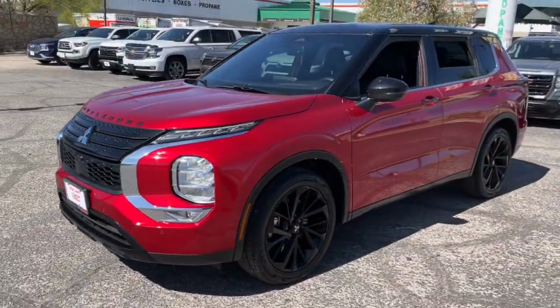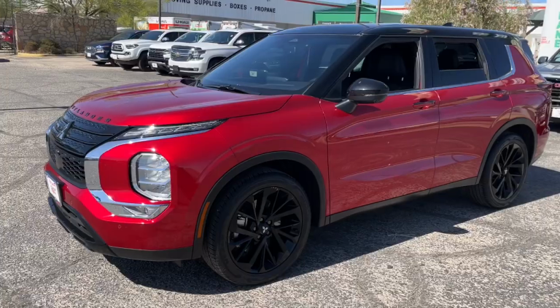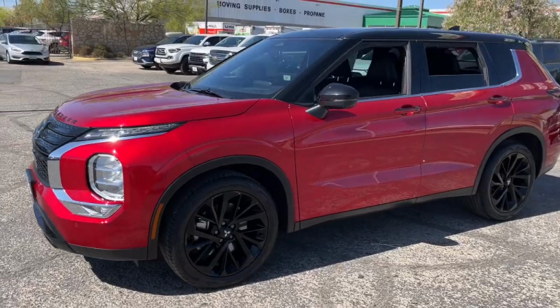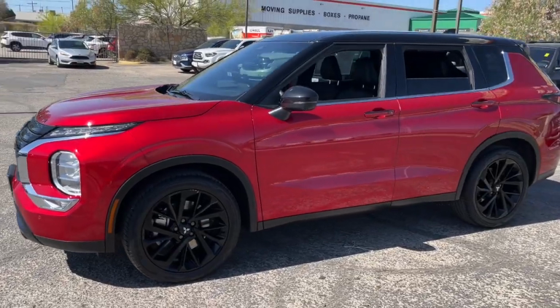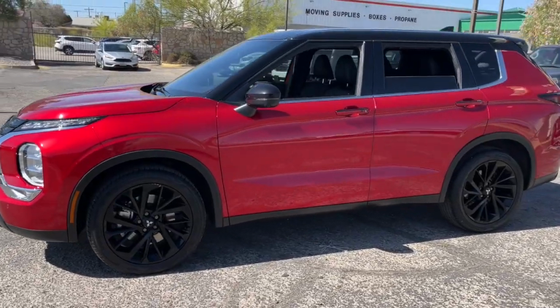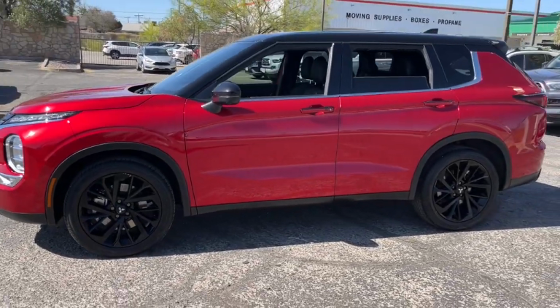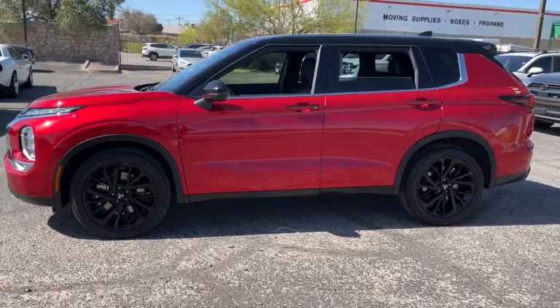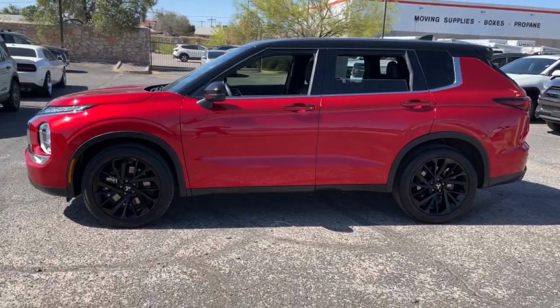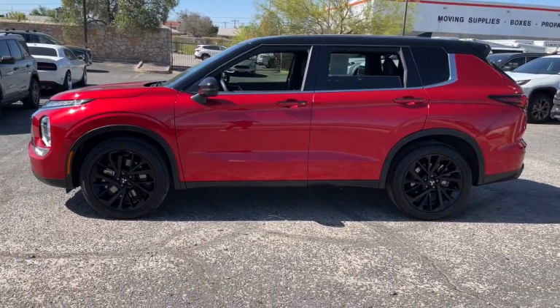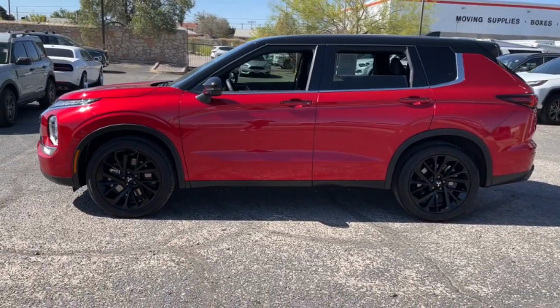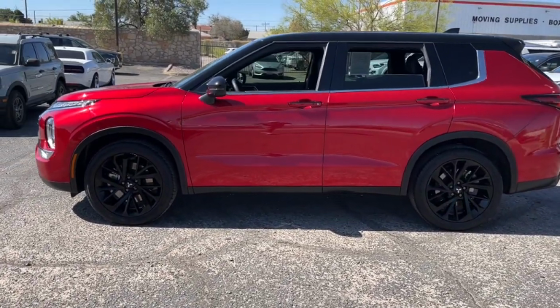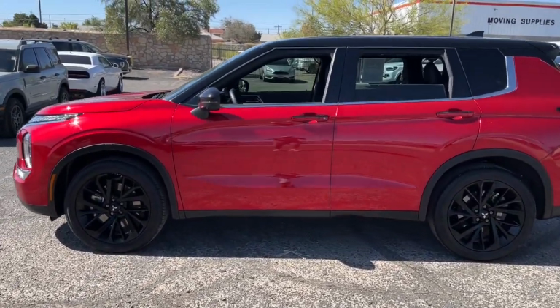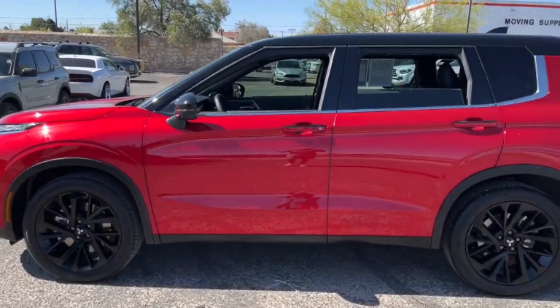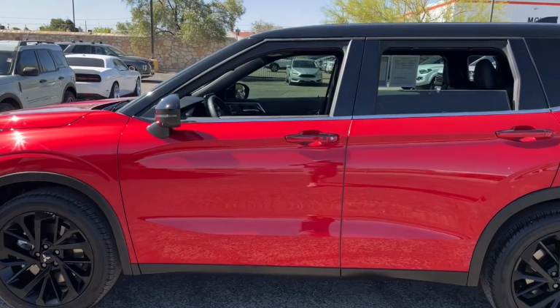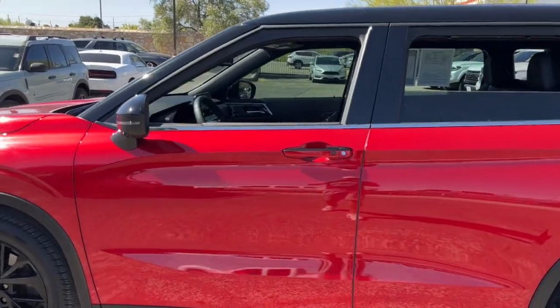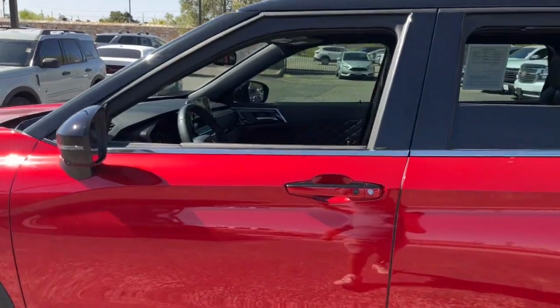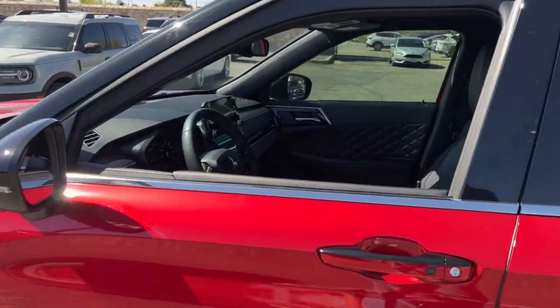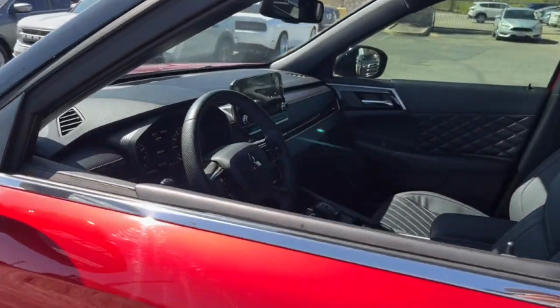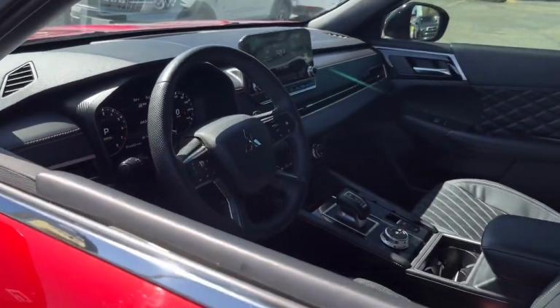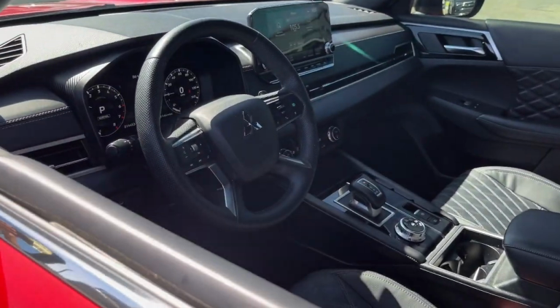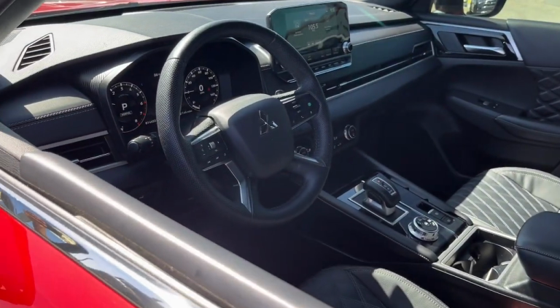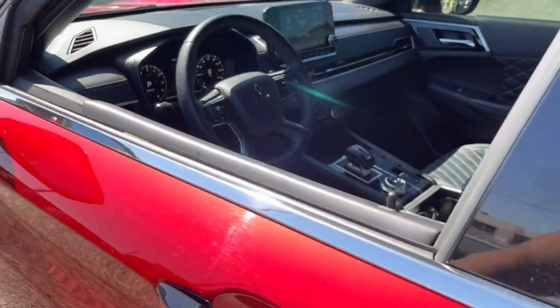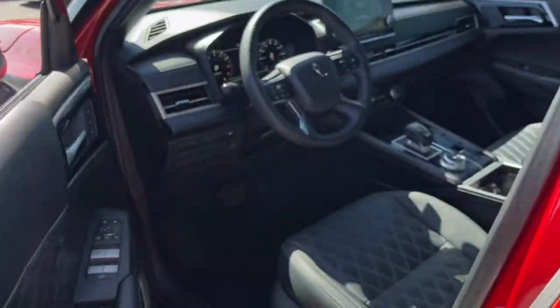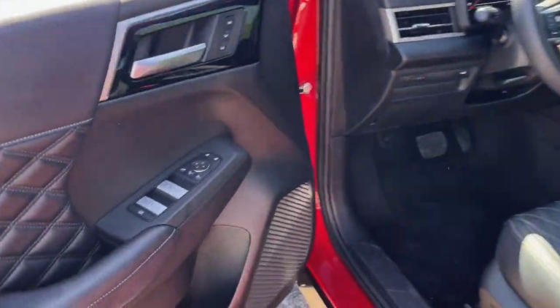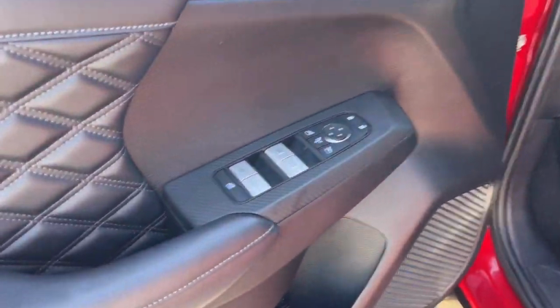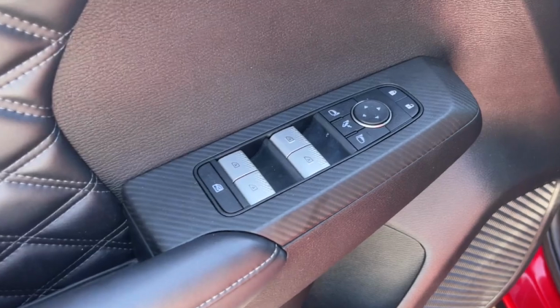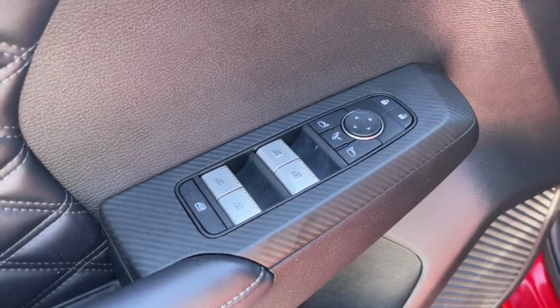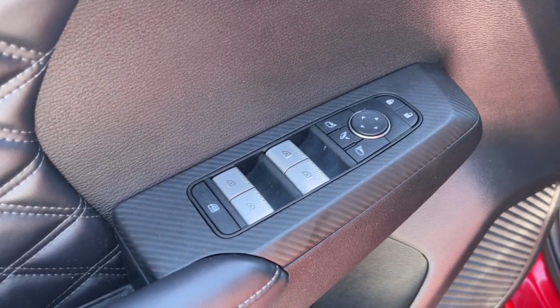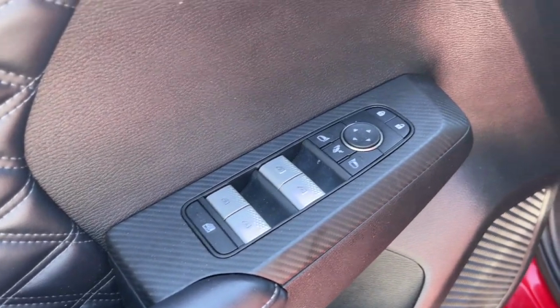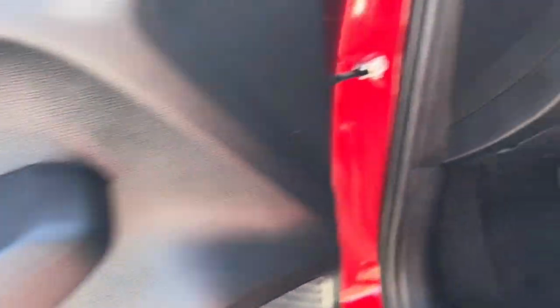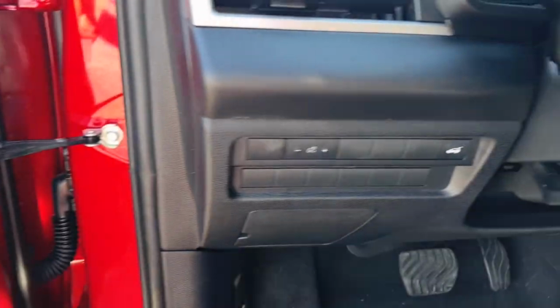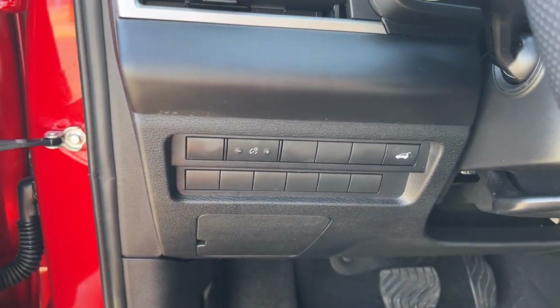This sleek modern Outlander delivers family-oriented versatility and forward-thinking tech. With available options such as all-wheel drive and three-row seating, this smartly styled compact crossover helps you navigate the journey with ease and comfort.